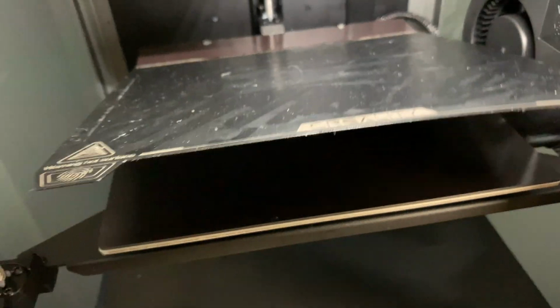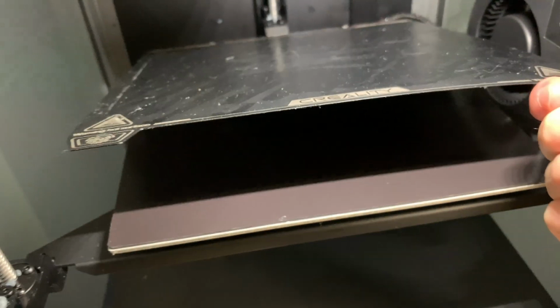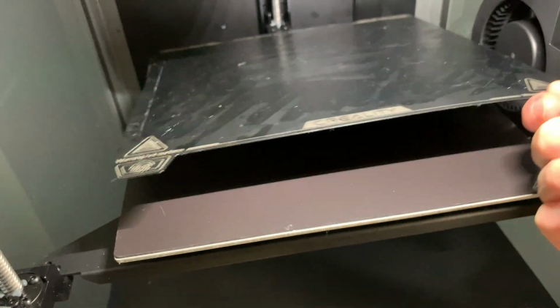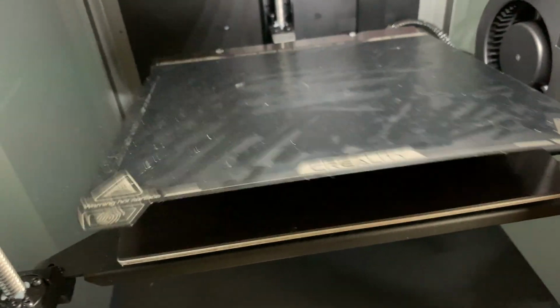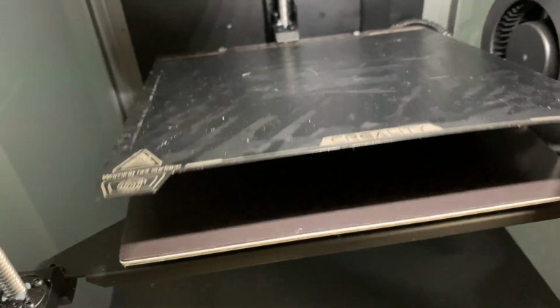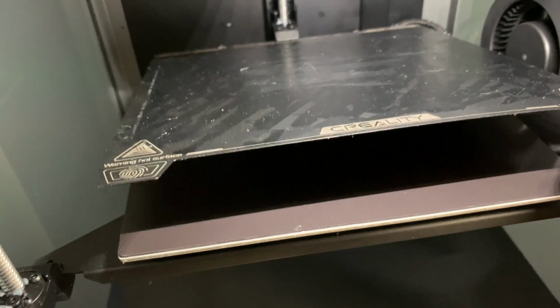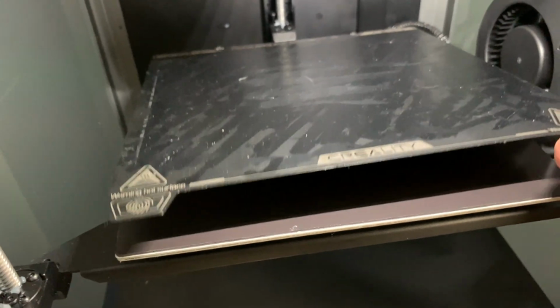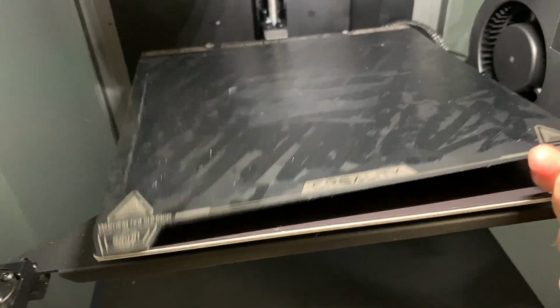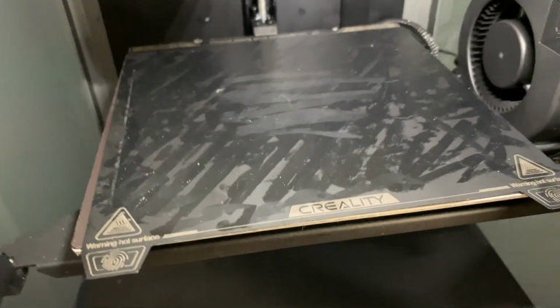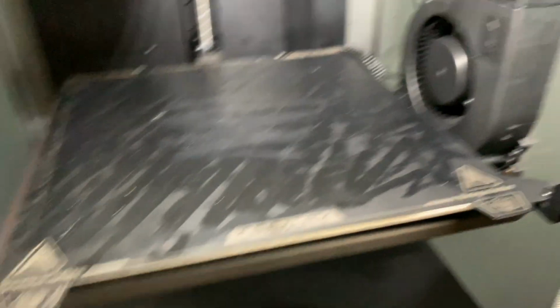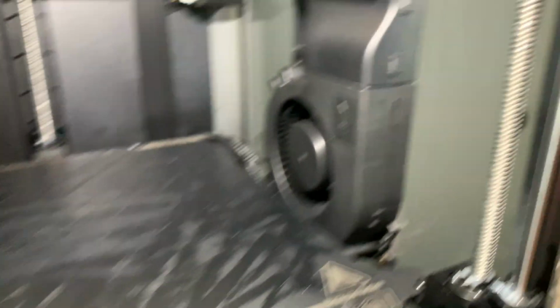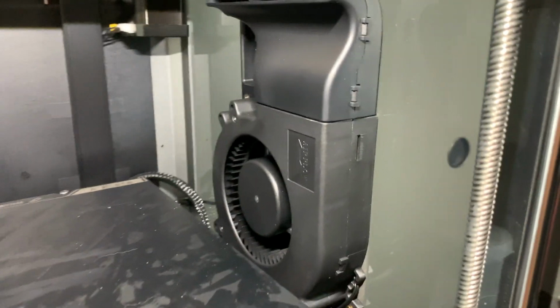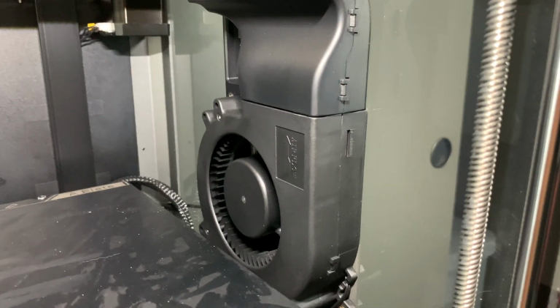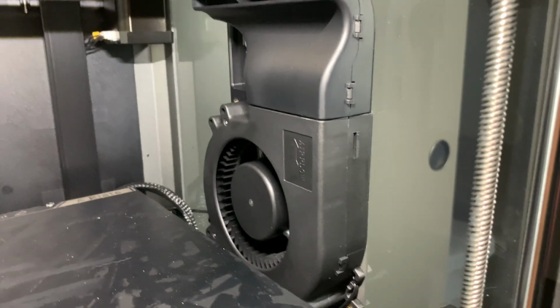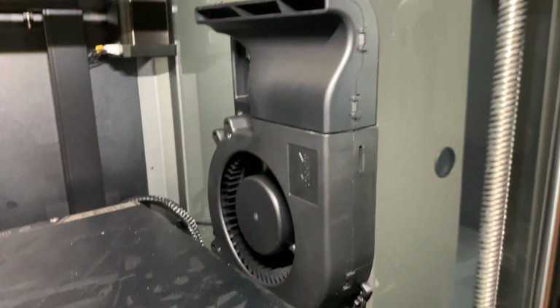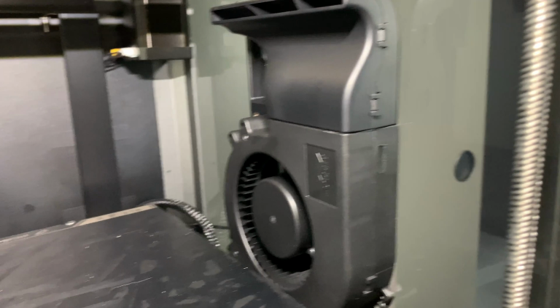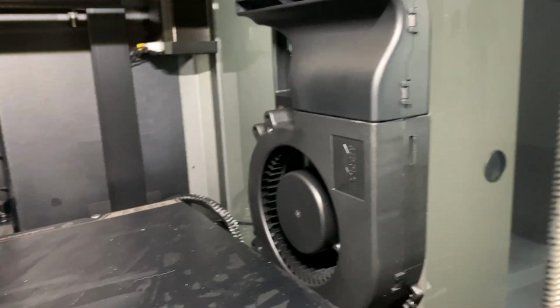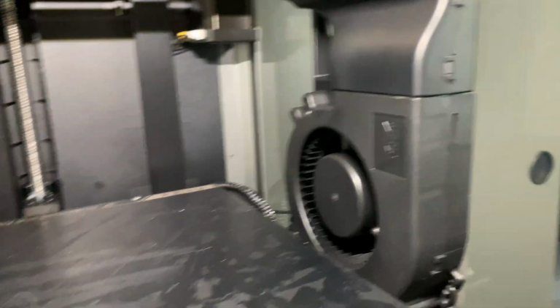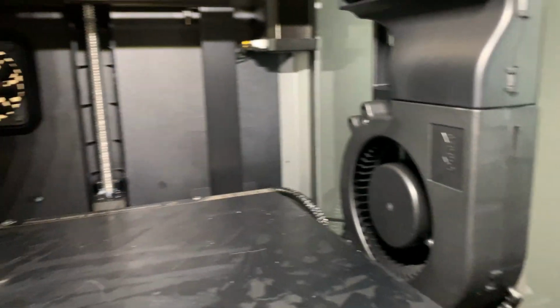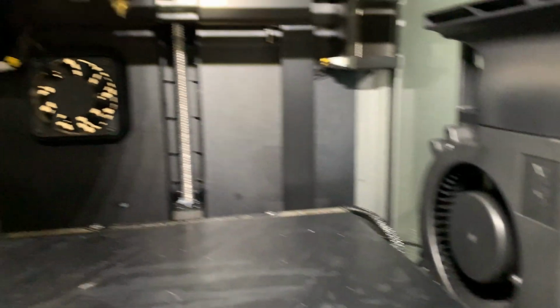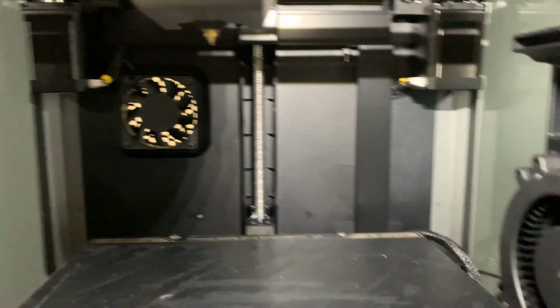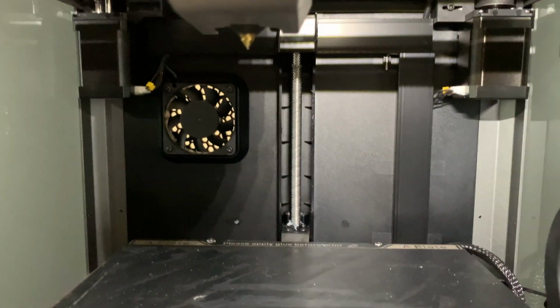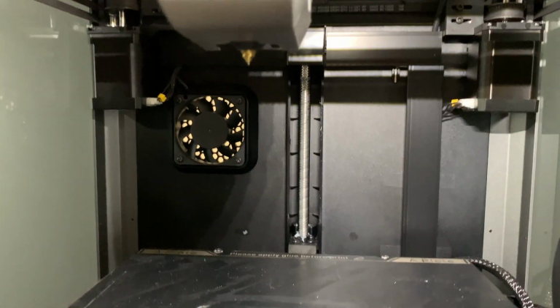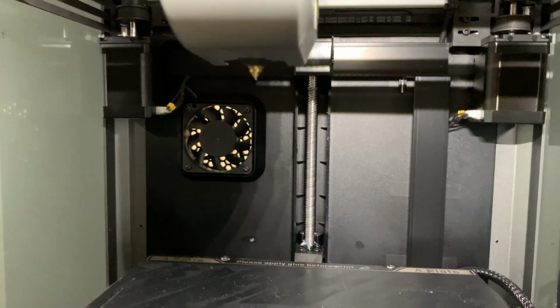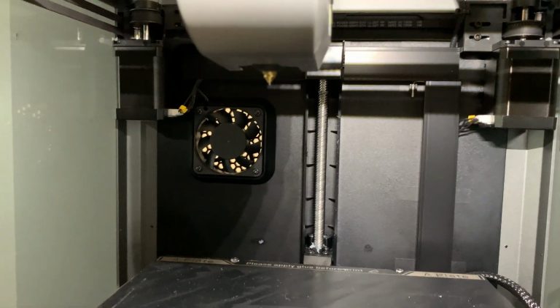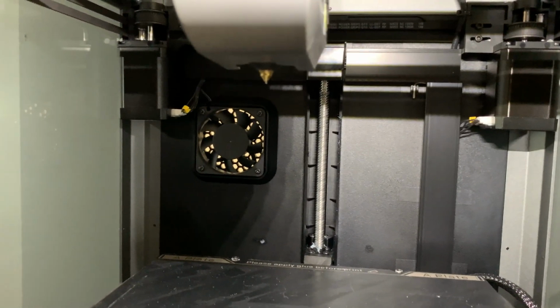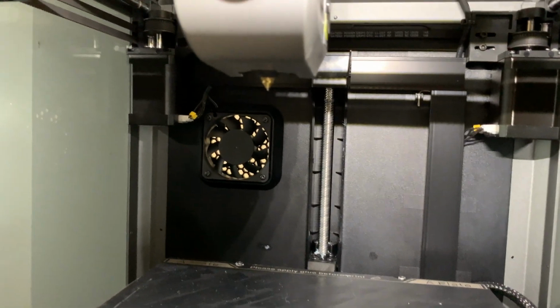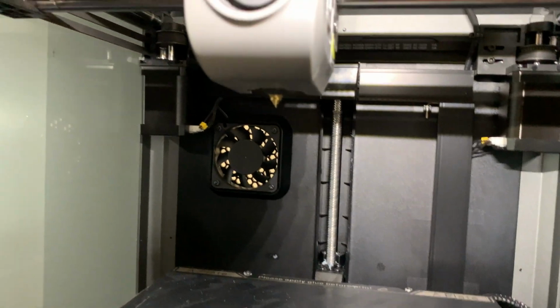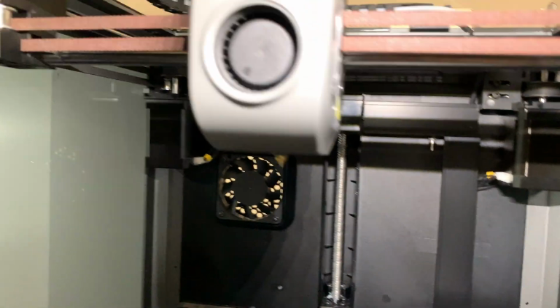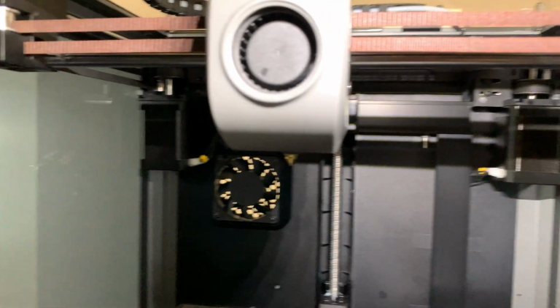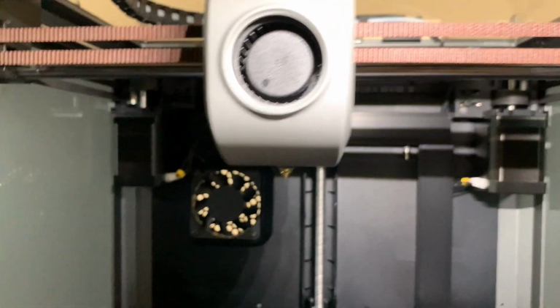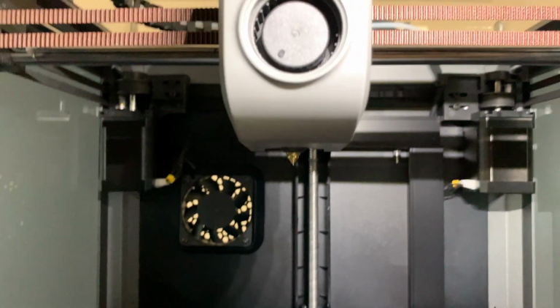You could also see the giant fan here on the side — that's what makes it really loud. And you also have a really nice hot end, so you could print all different types of materials.